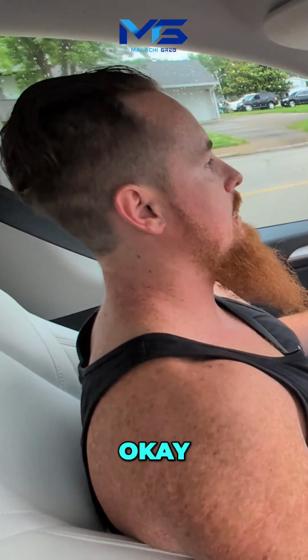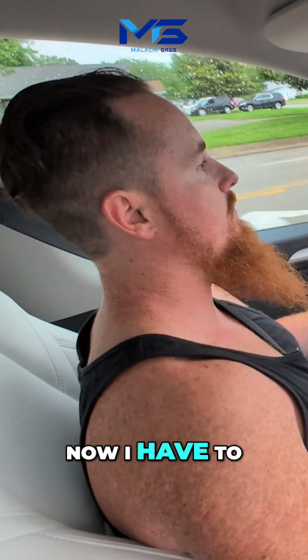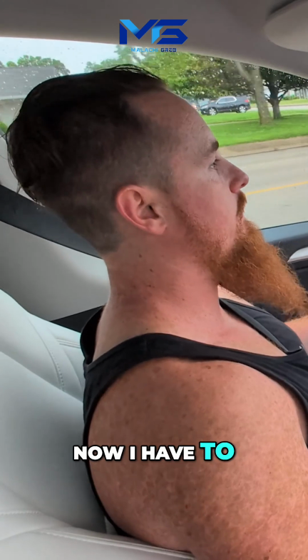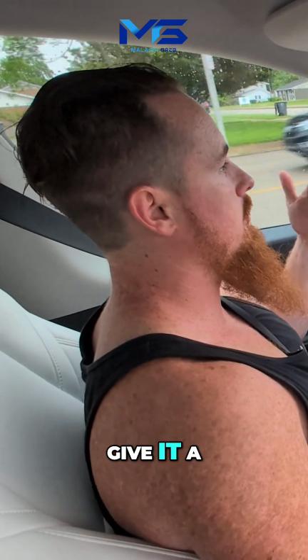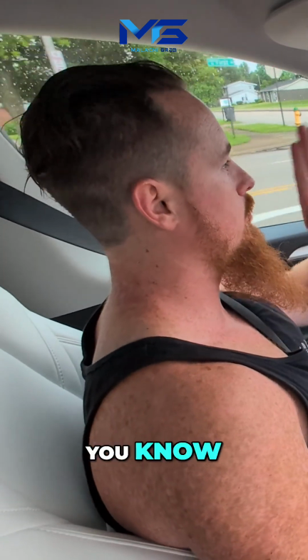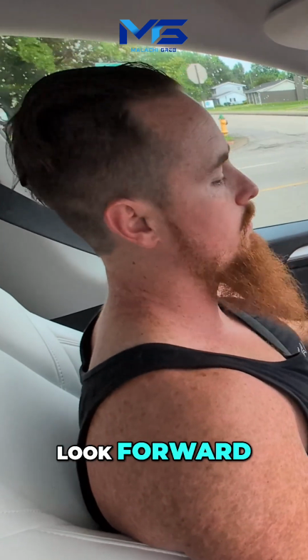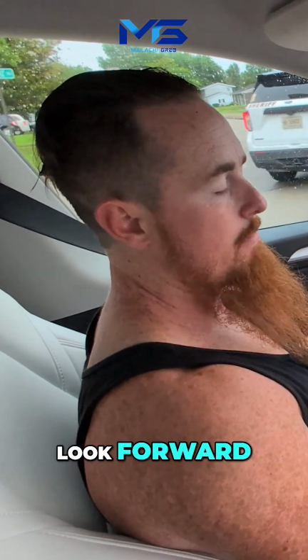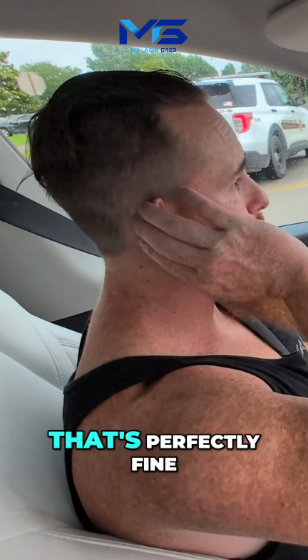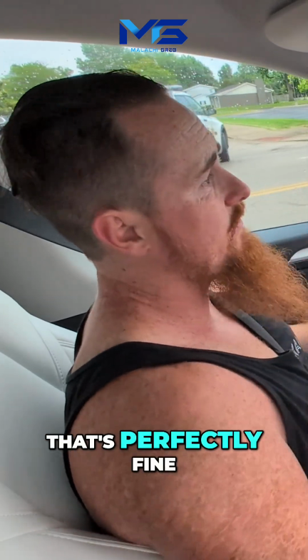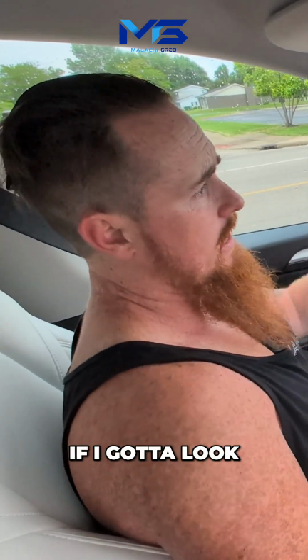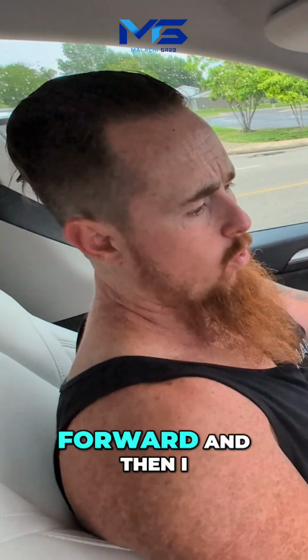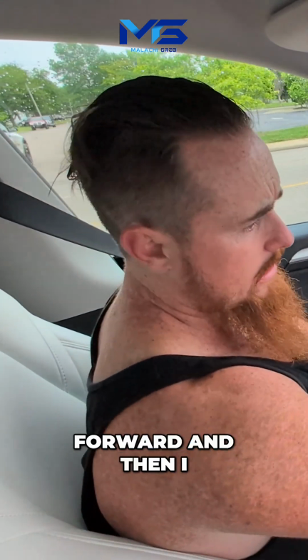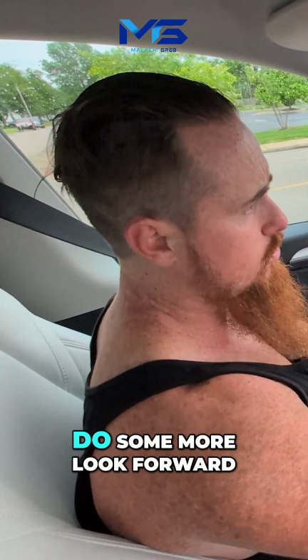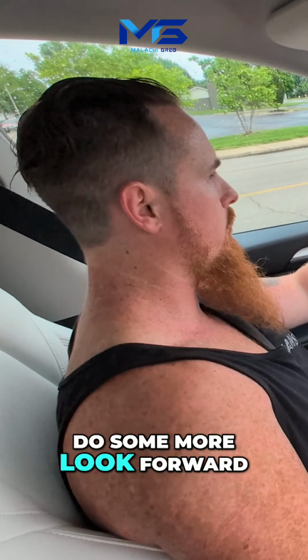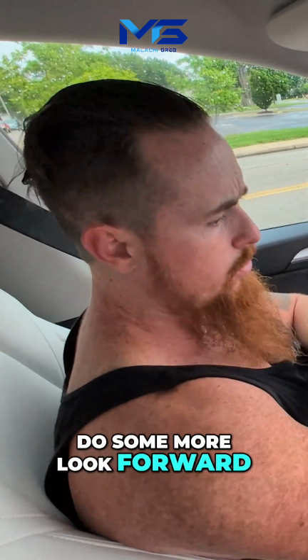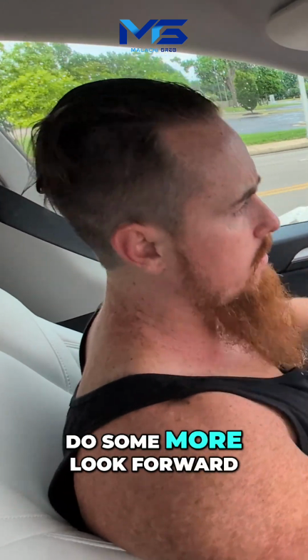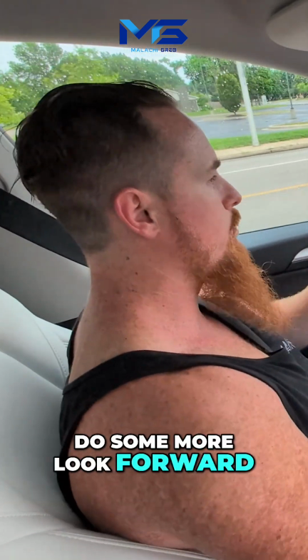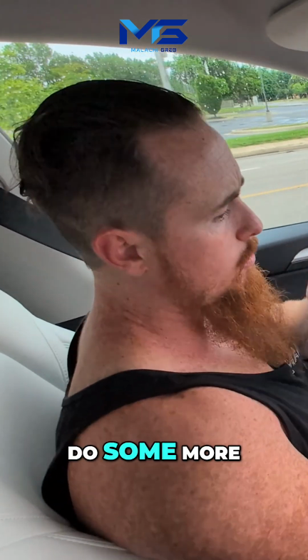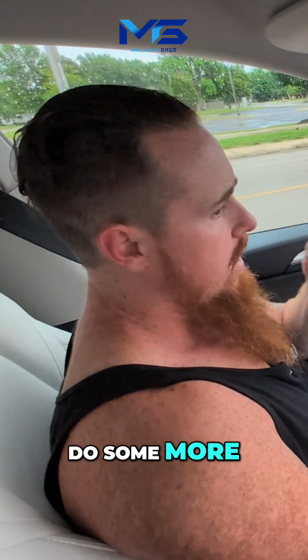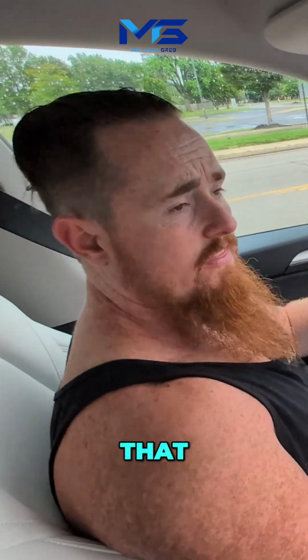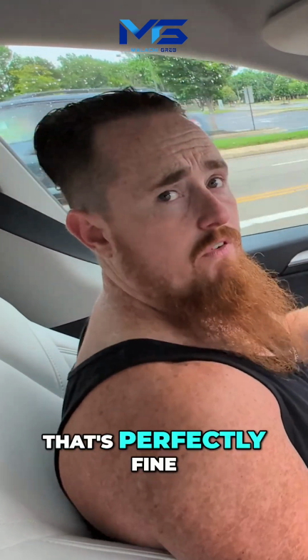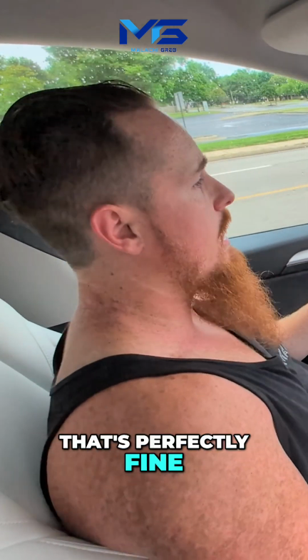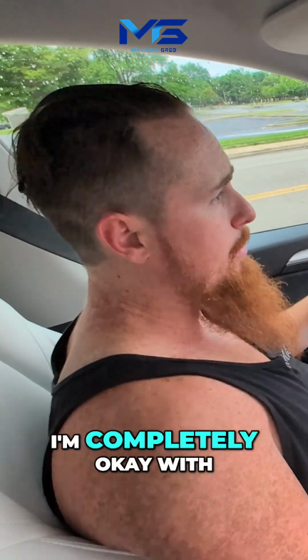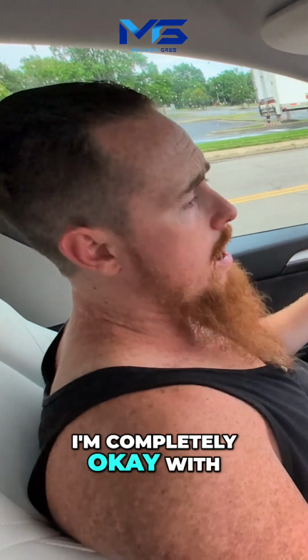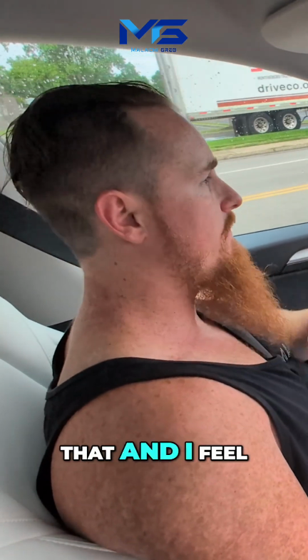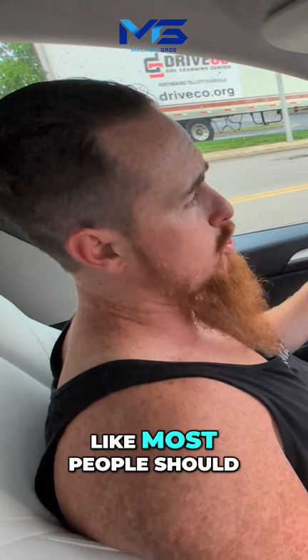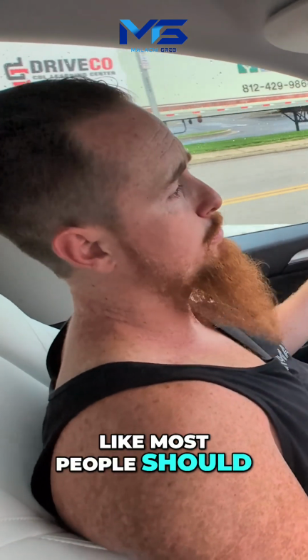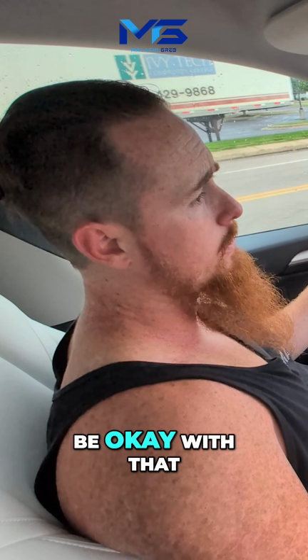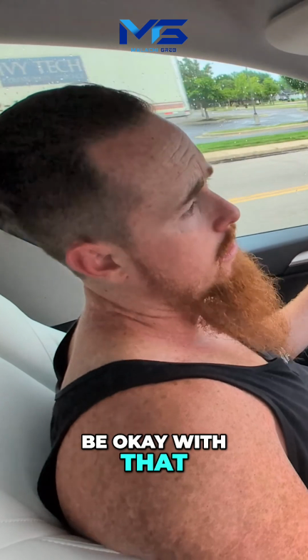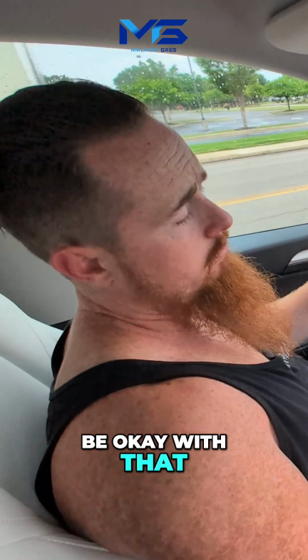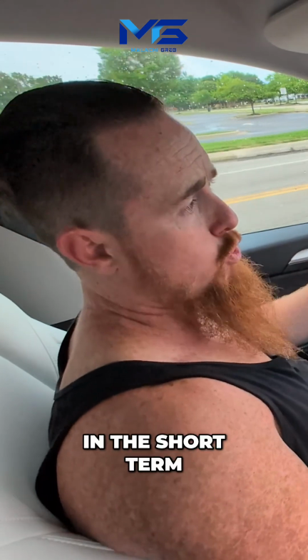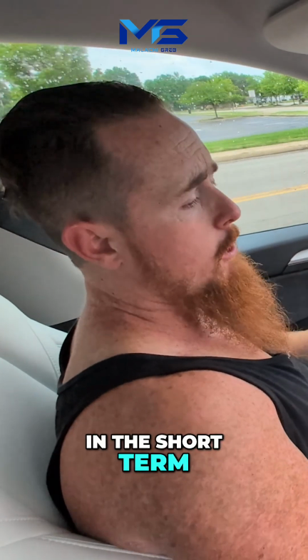Now I have to give it a look forward, but that's perfectly fine. If I gotta look forward and then do some more, look forward, do some more — that's perfectly fine. I'm completely okay with that, and I feel like most people should be okay with that in the short term.